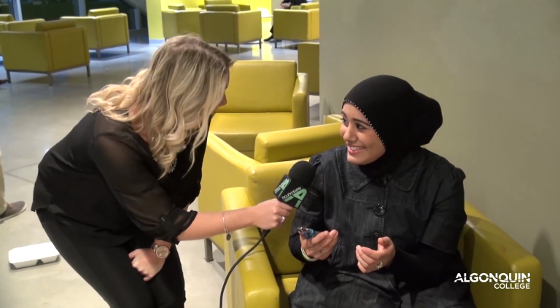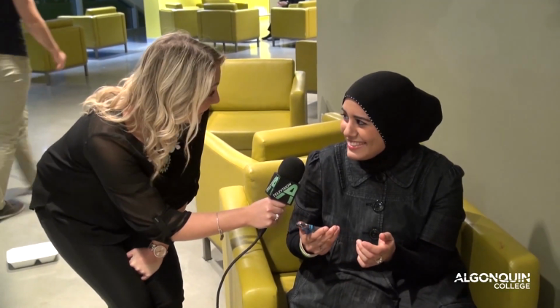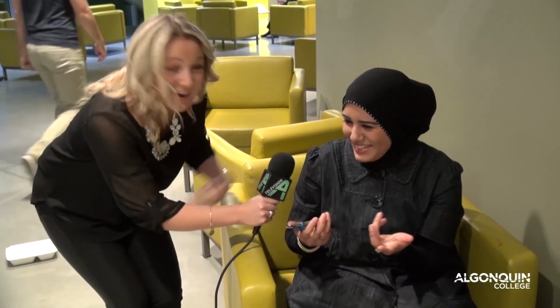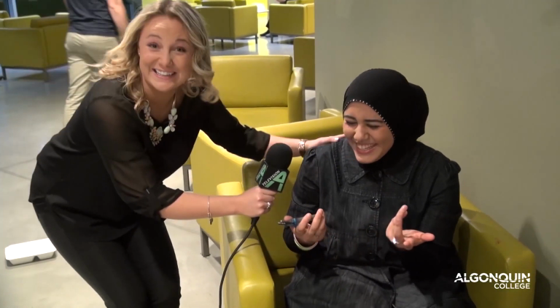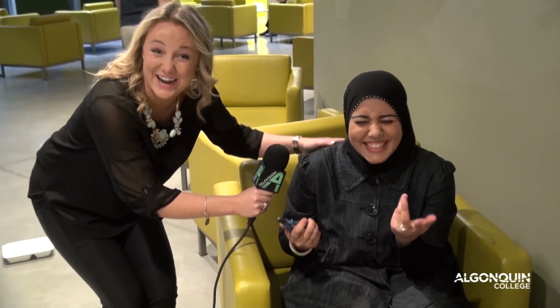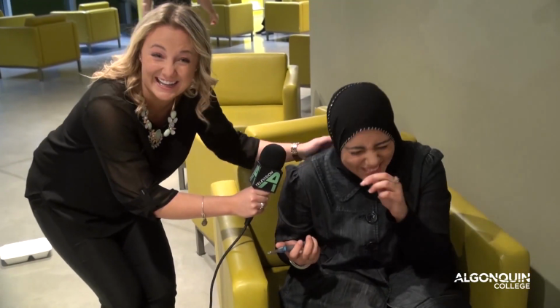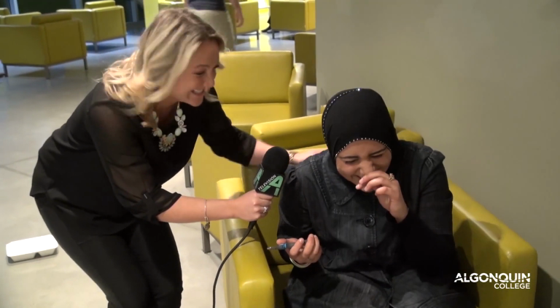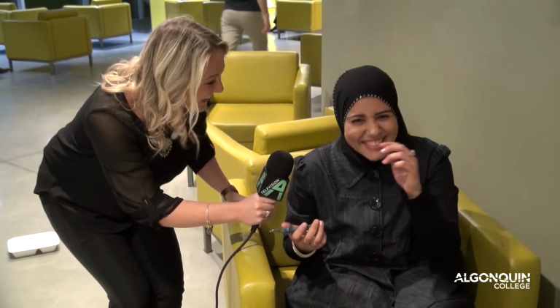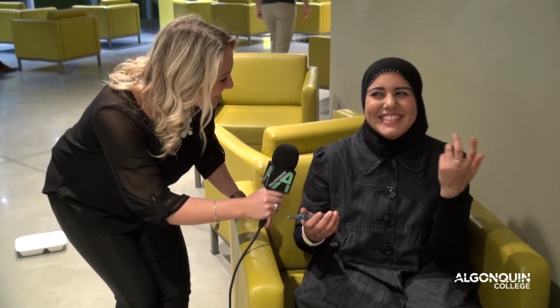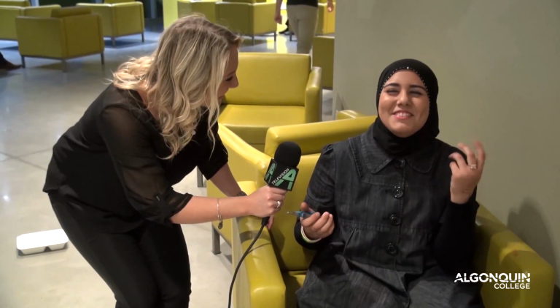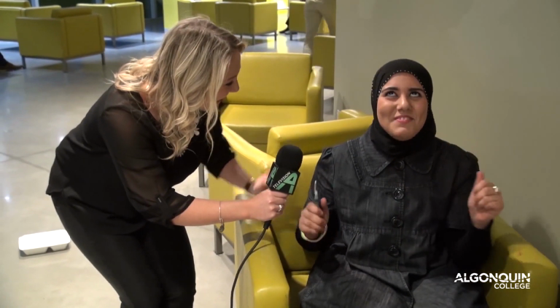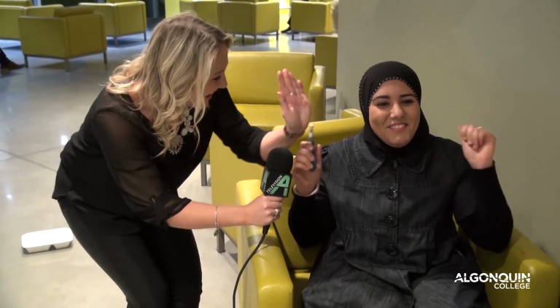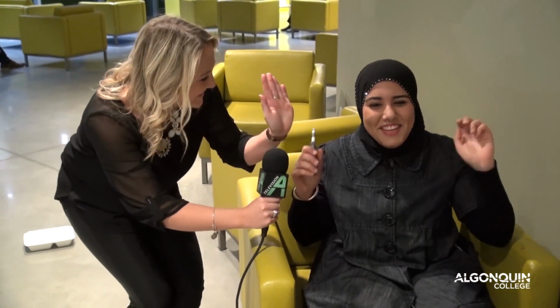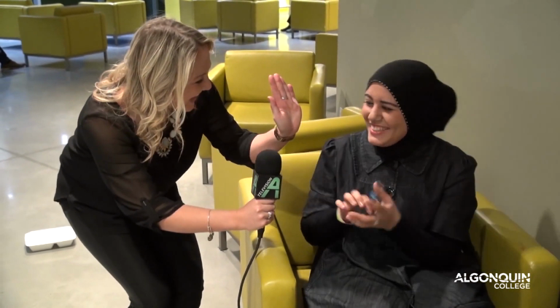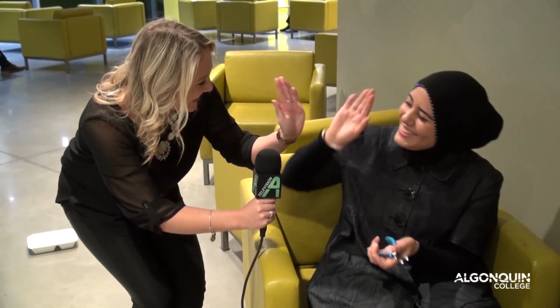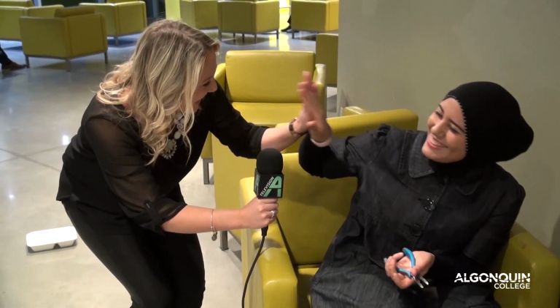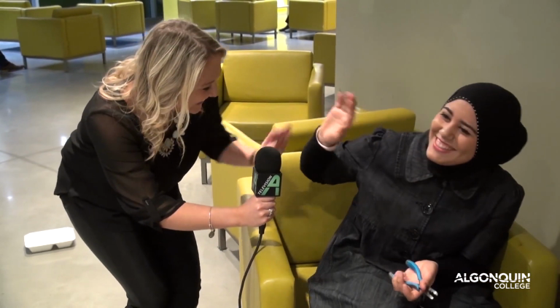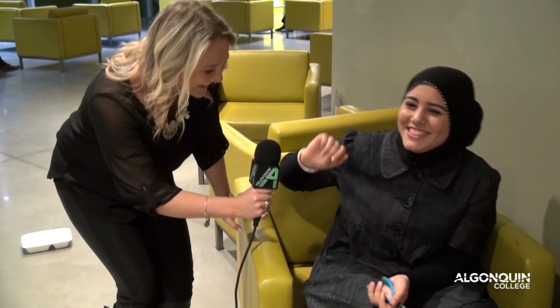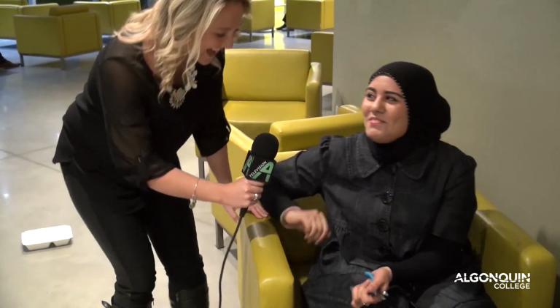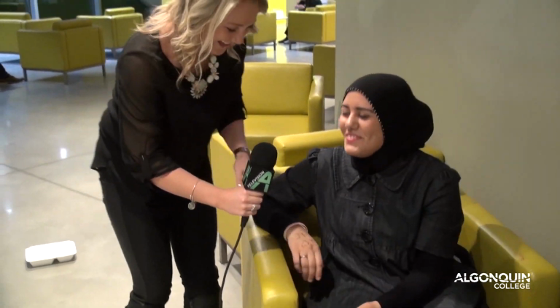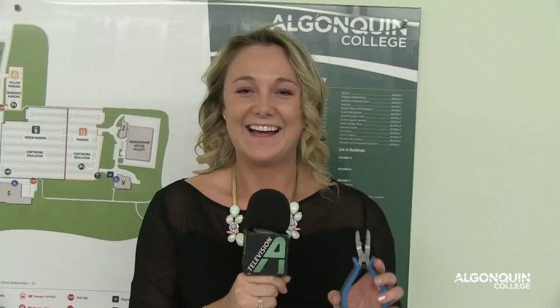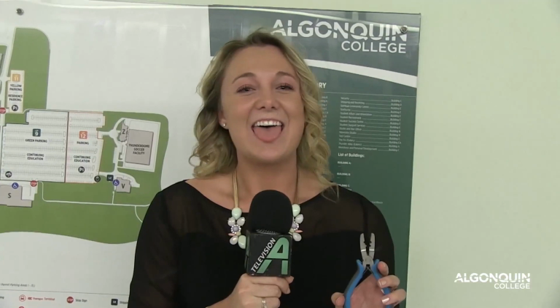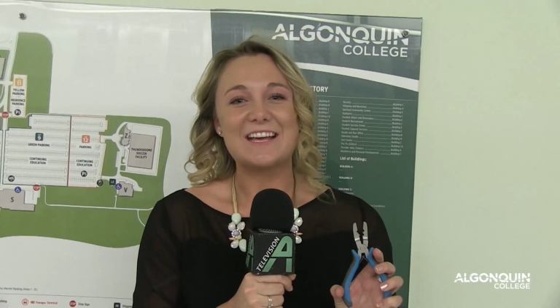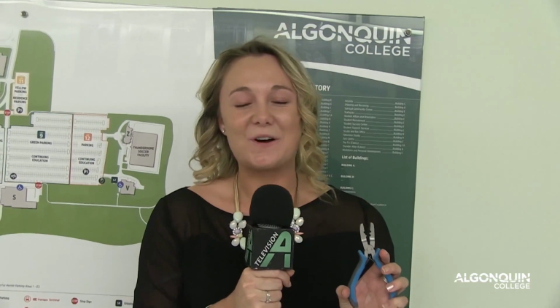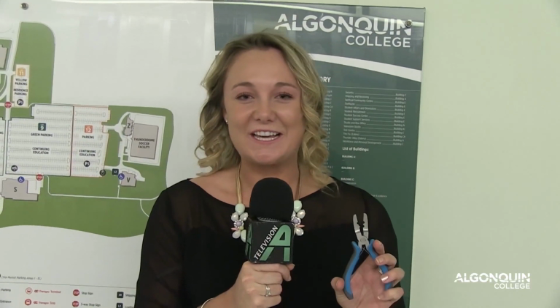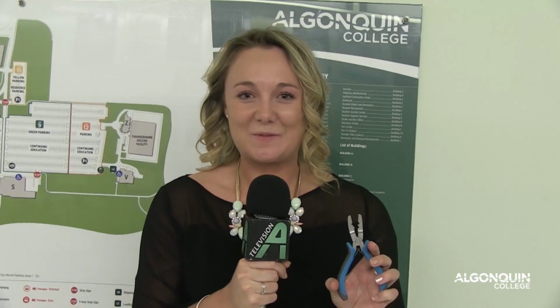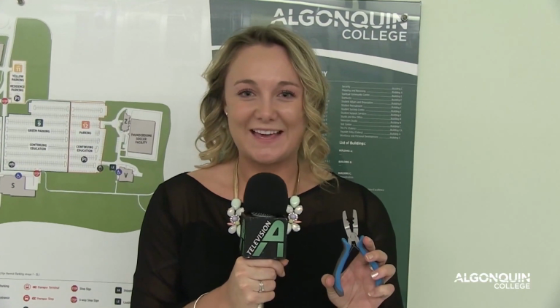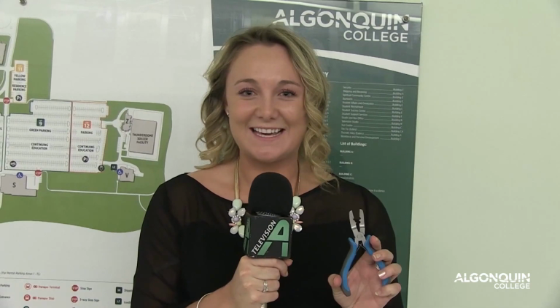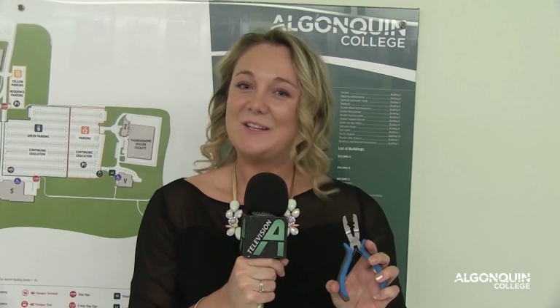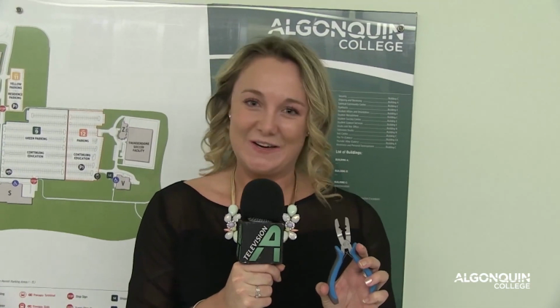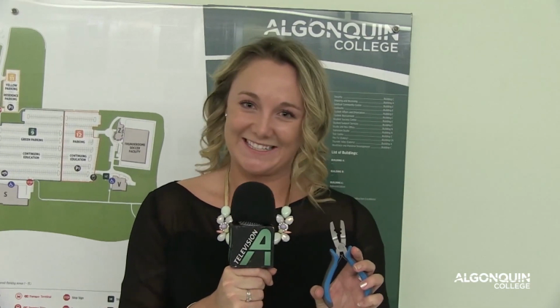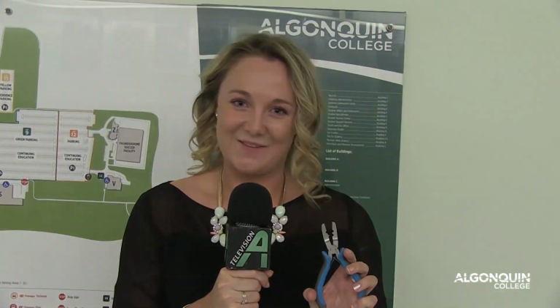Yeah! You got it! She got it! Good for you! High five! You got it! Yay! Thanks for watching Guess With Me AC. Tune in next time.